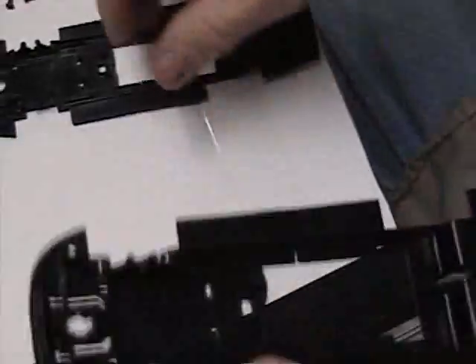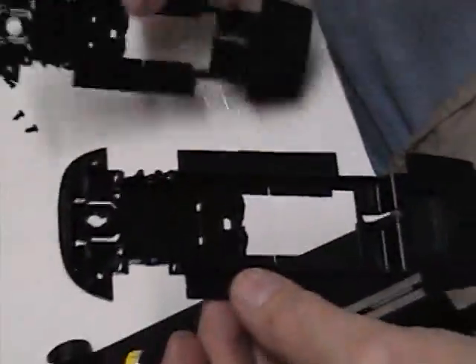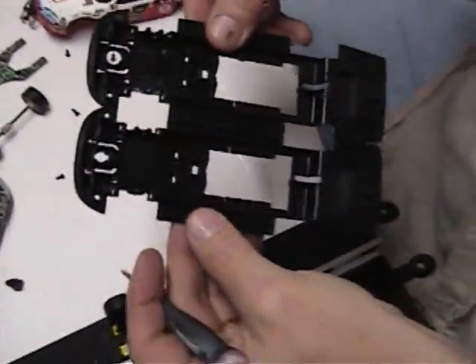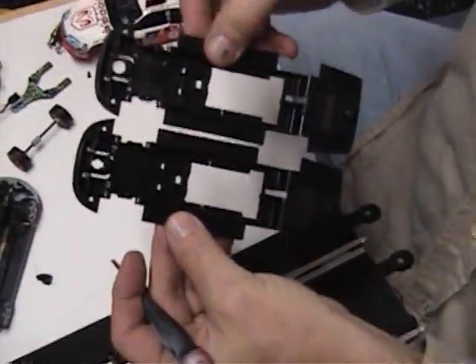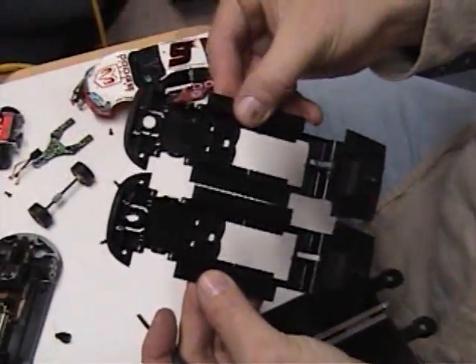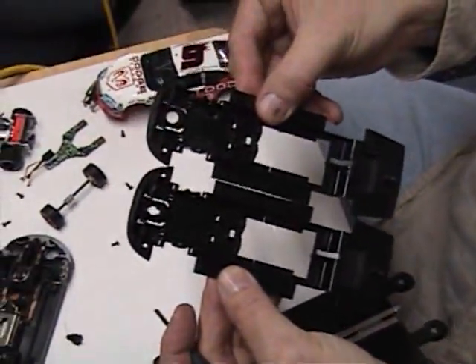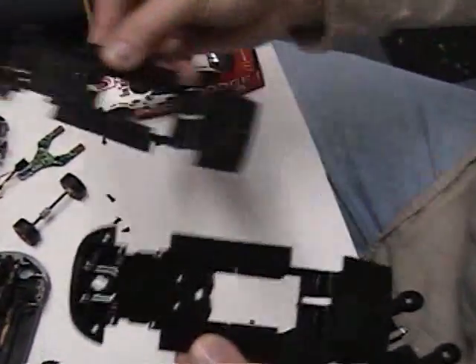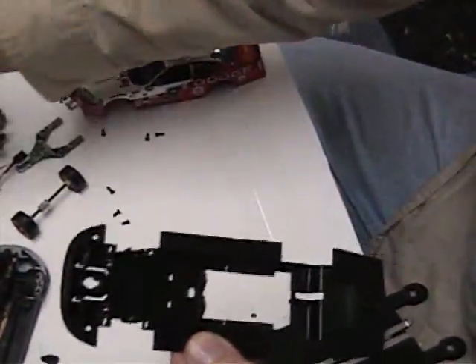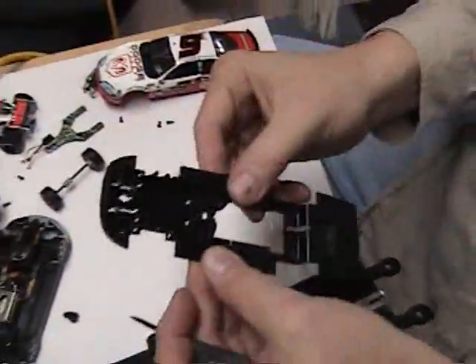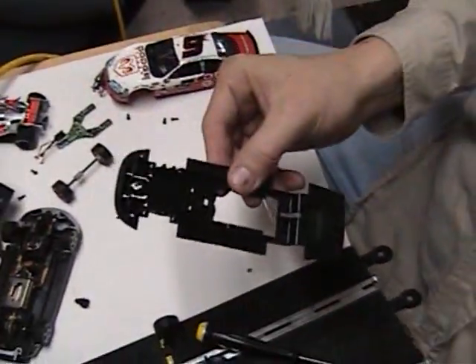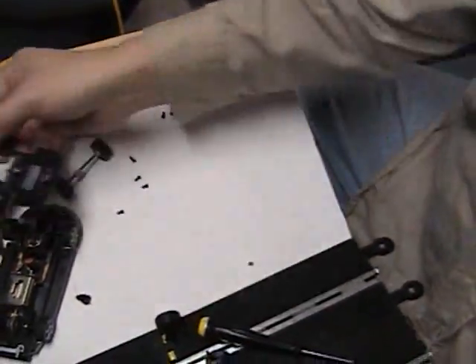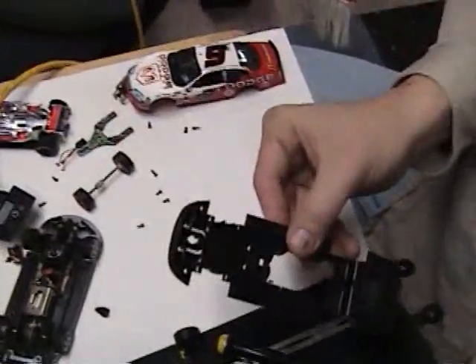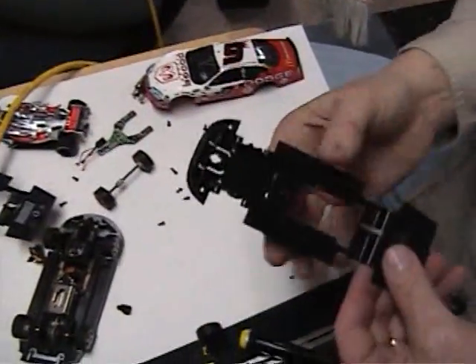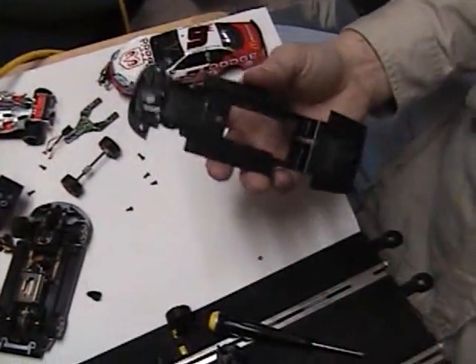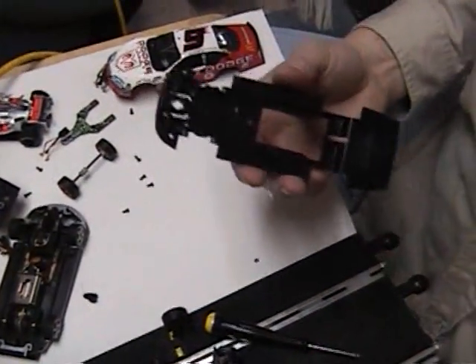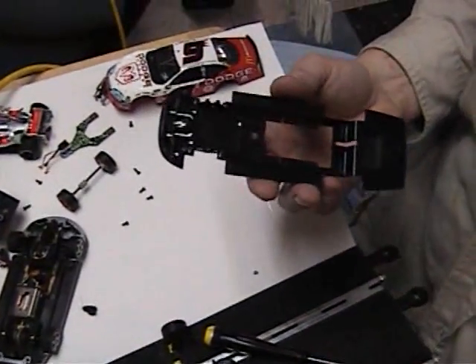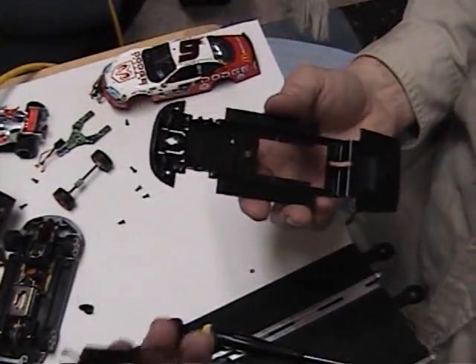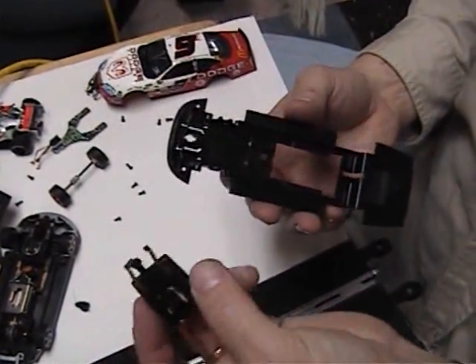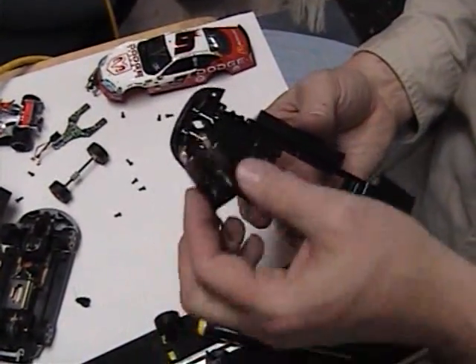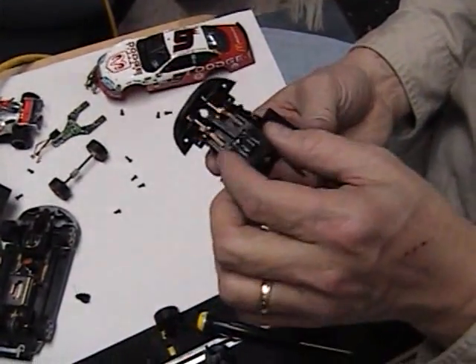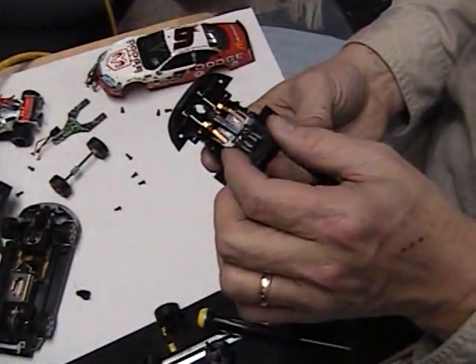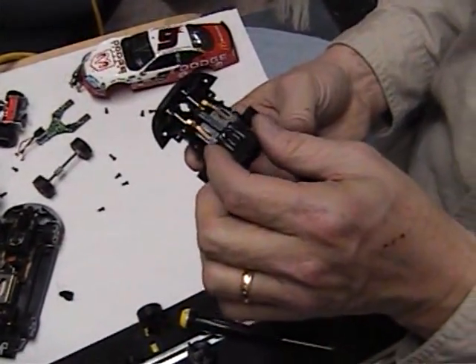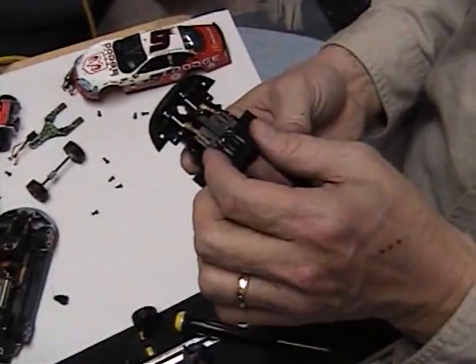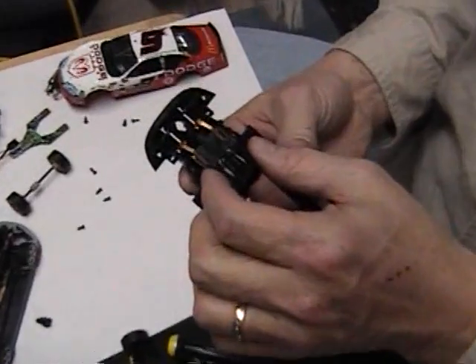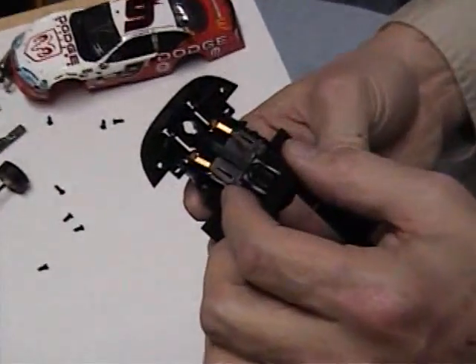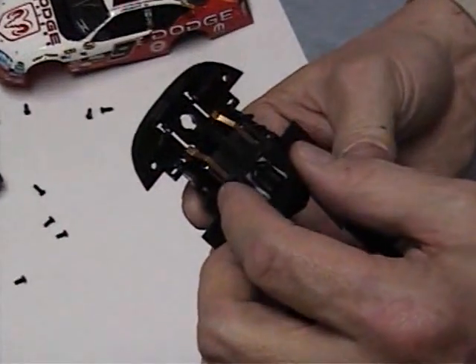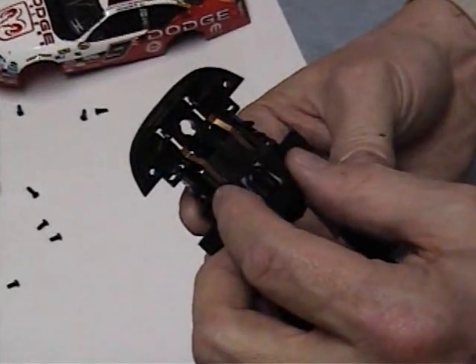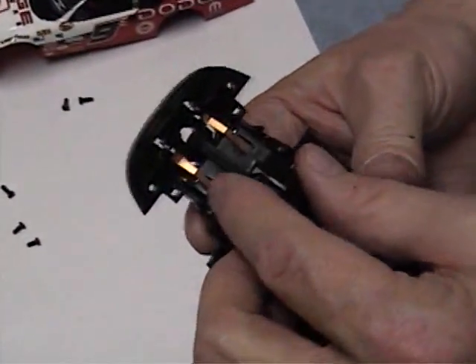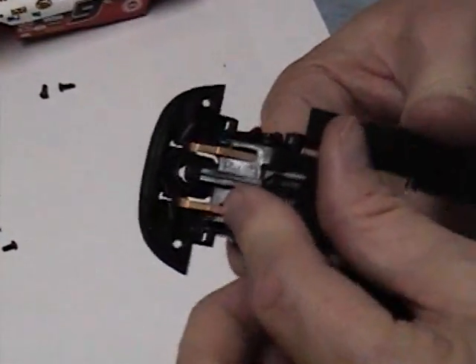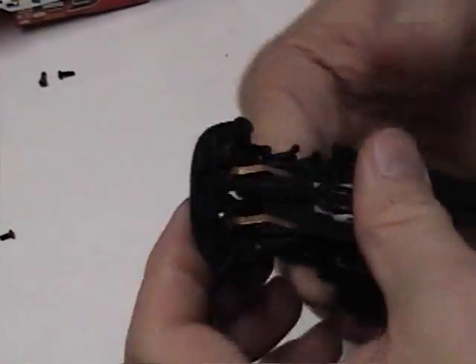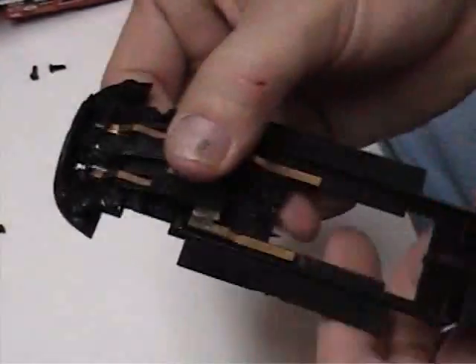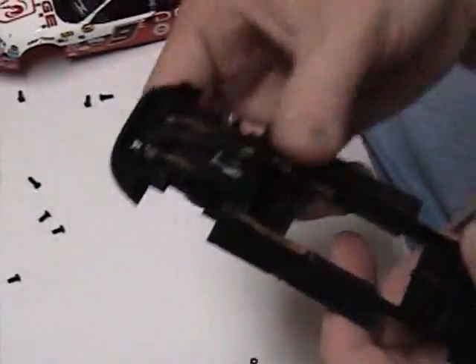Now you're ready to go. Basically the chassis are the same, so now this is ready to be digitized. All you're doing is taking your computer chip and popping your computer chip into your current analog car. Now it's officially digital.